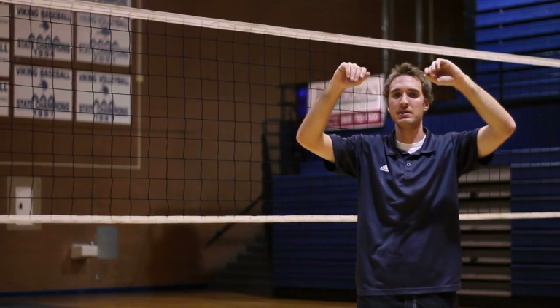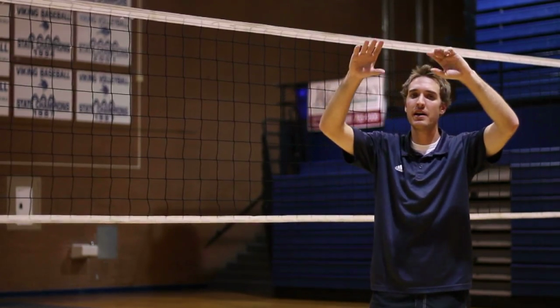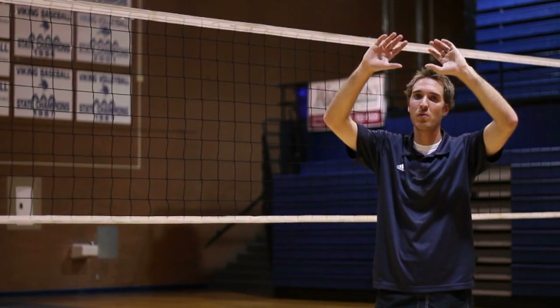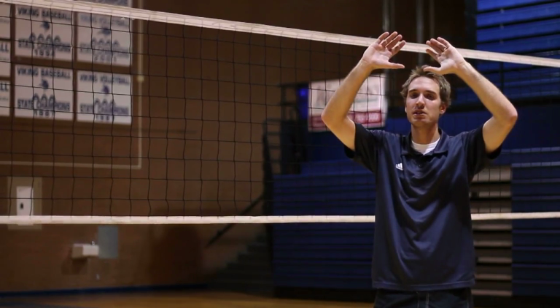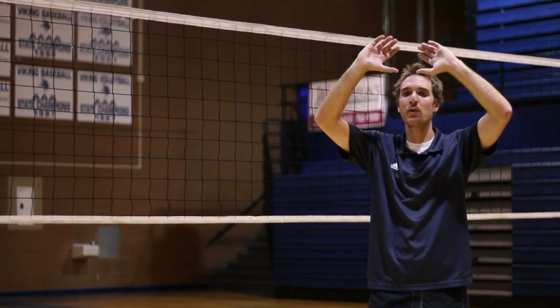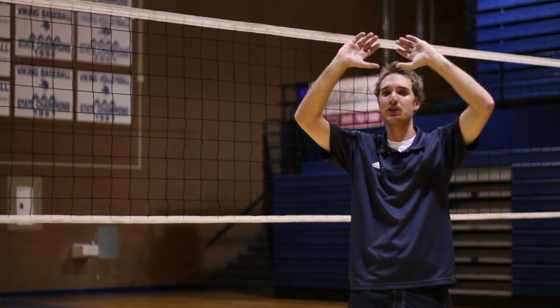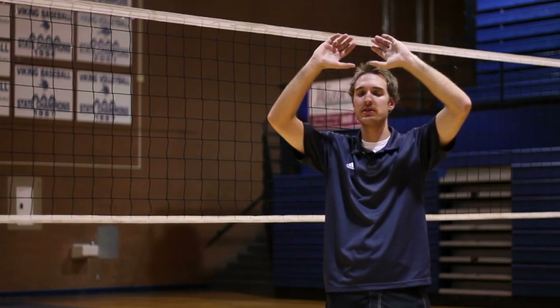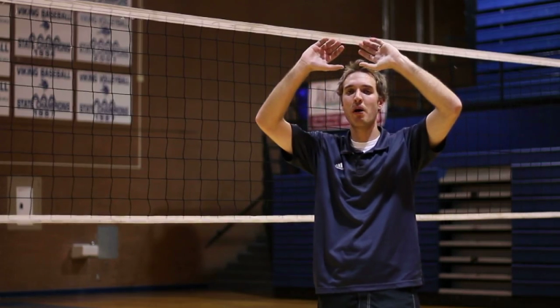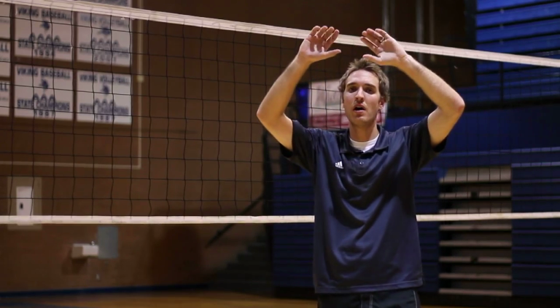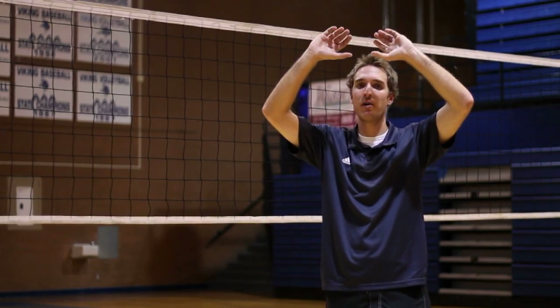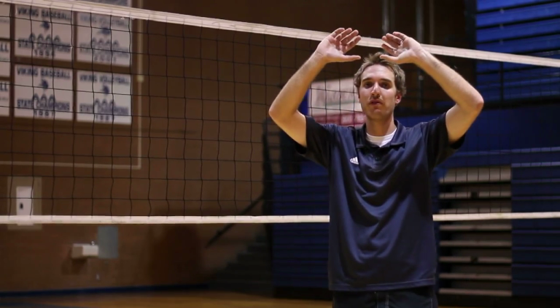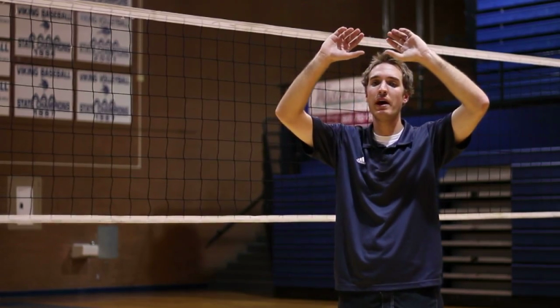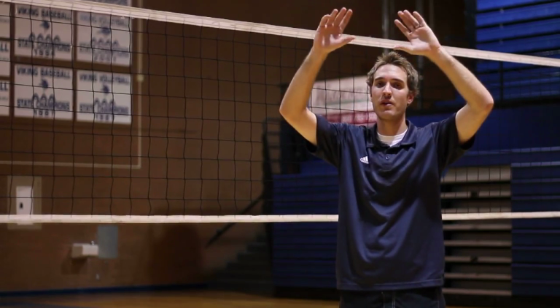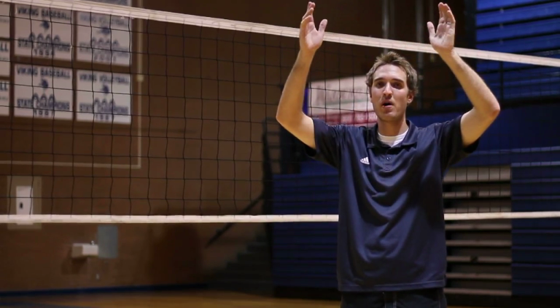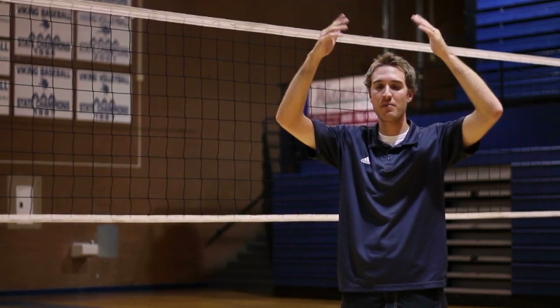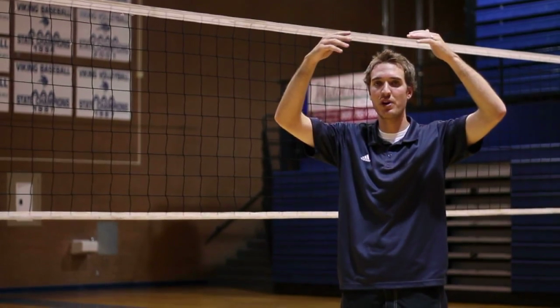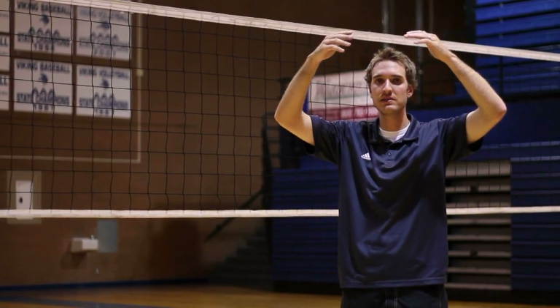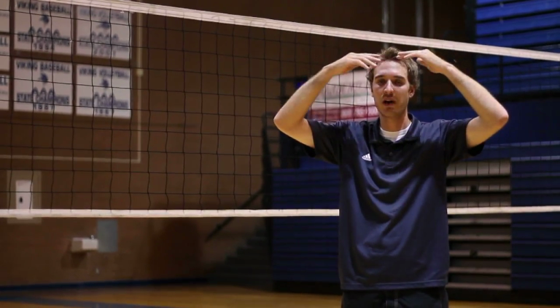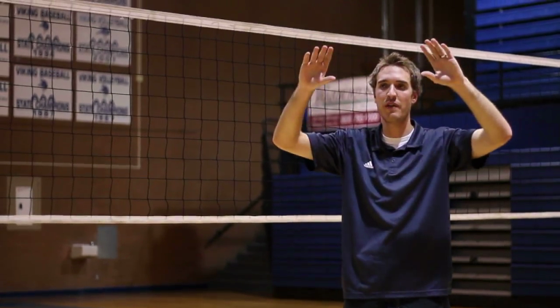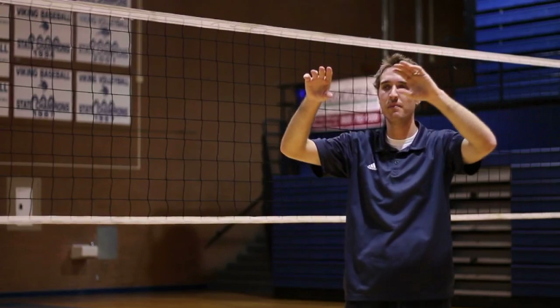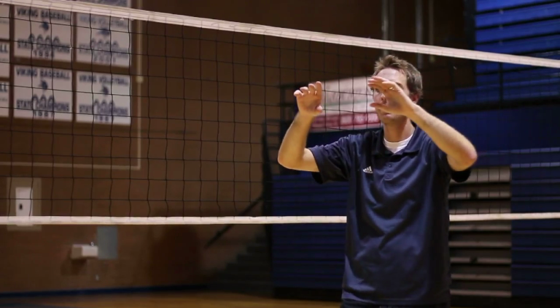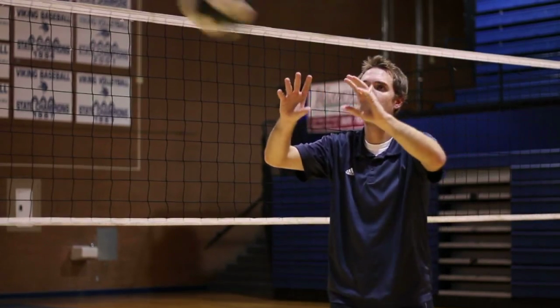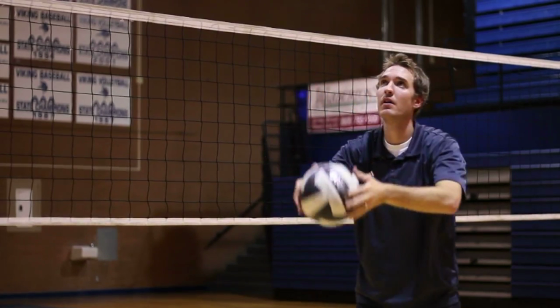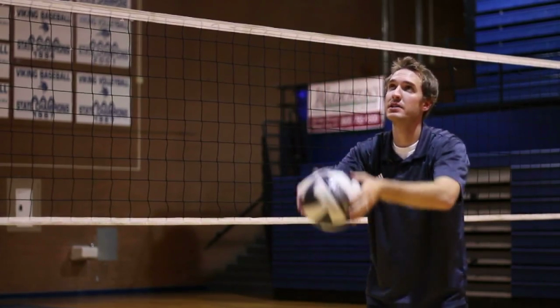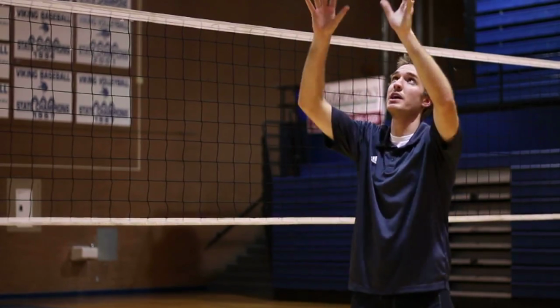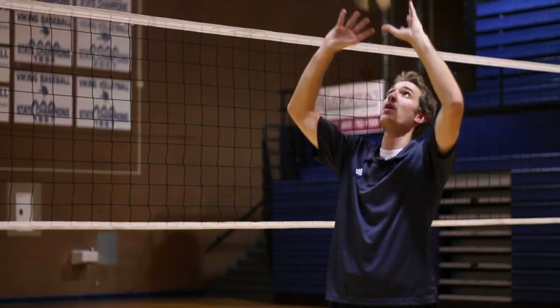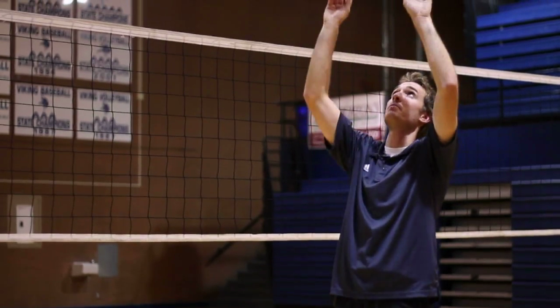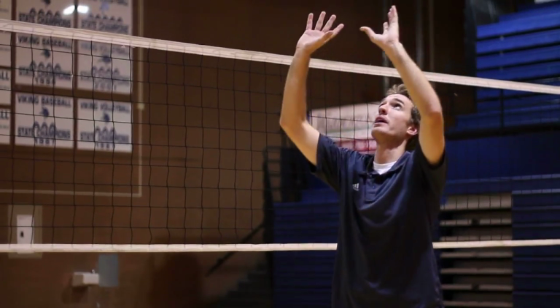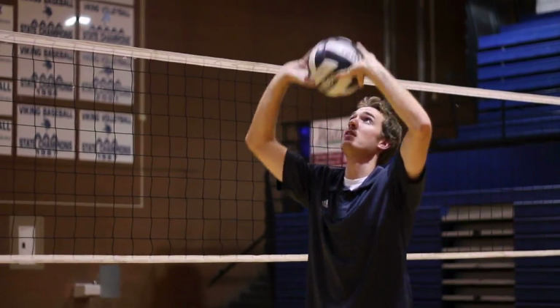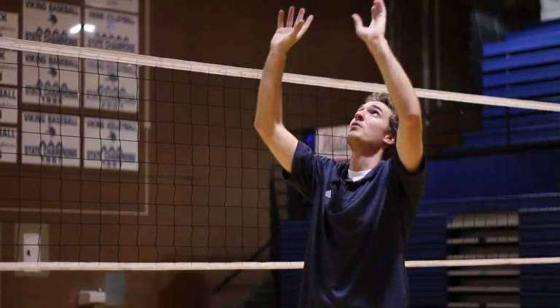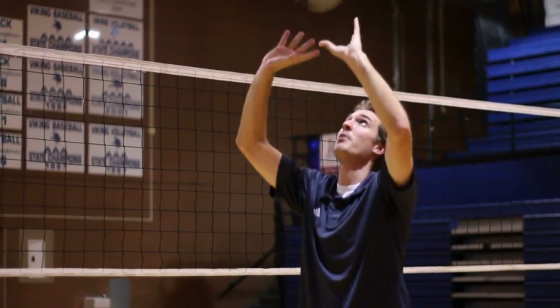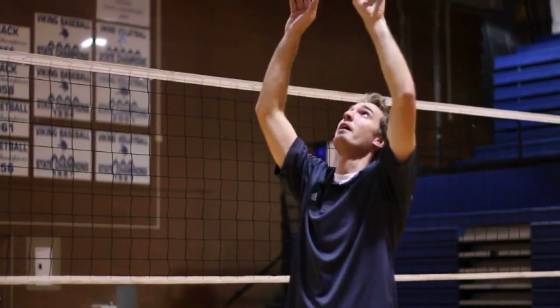As a setter, when you set the ball, you want to make sure that you're setting the ball right above your forehead, so that if the ball came through your hands, it would hit you on the head. A setter should take the ball right here, right above their head.